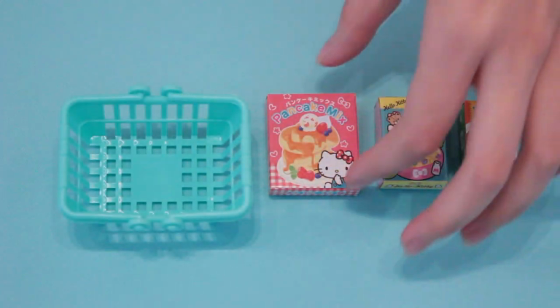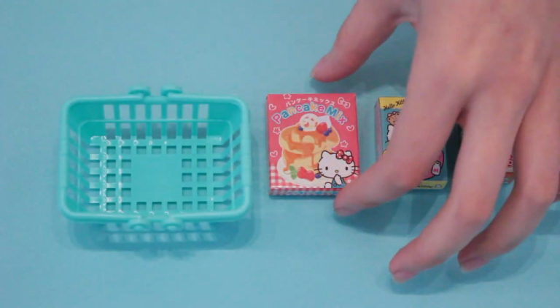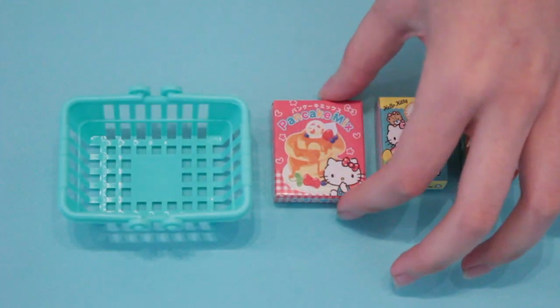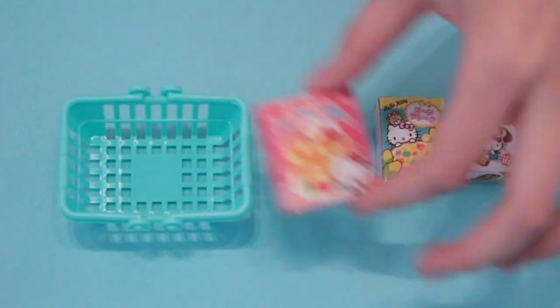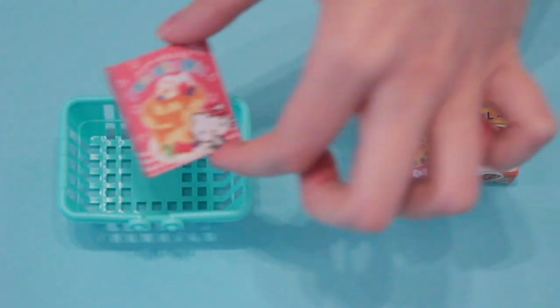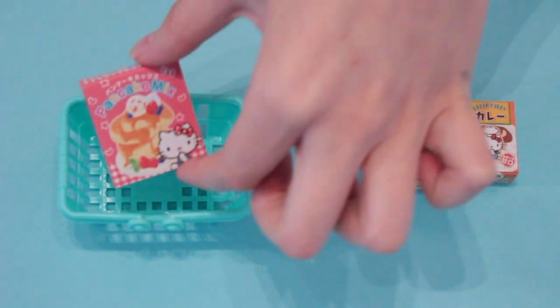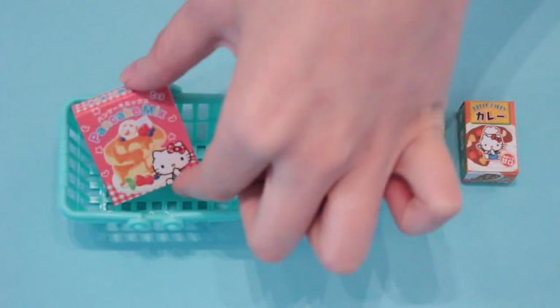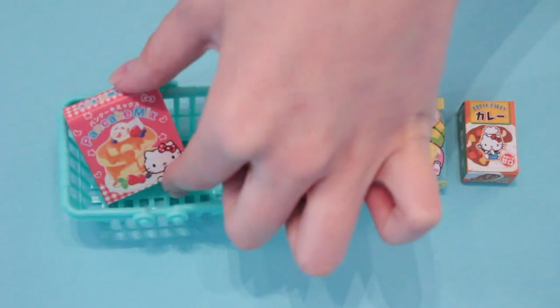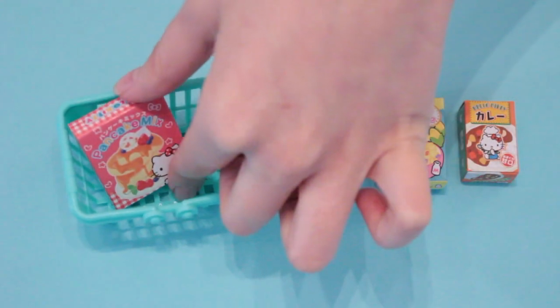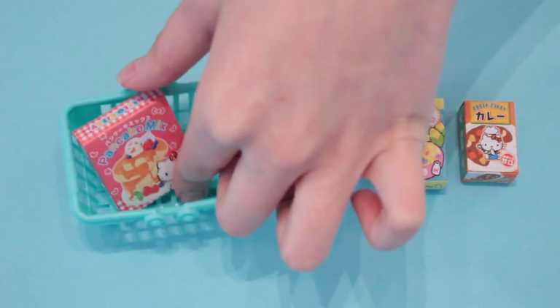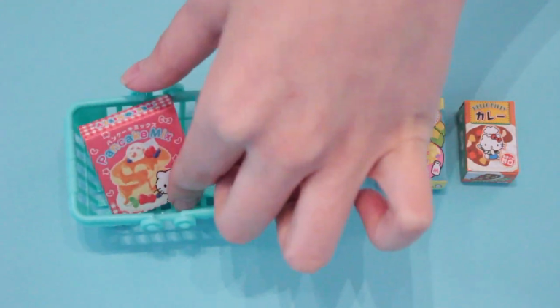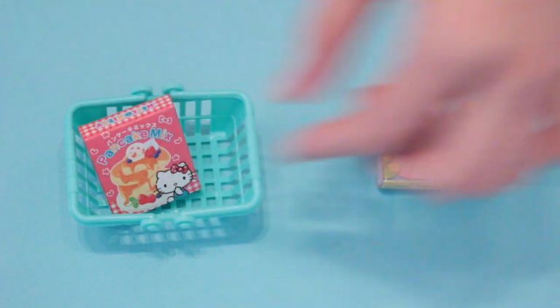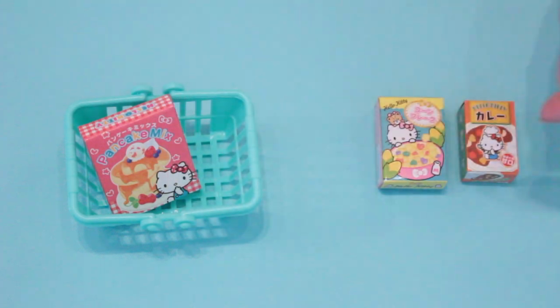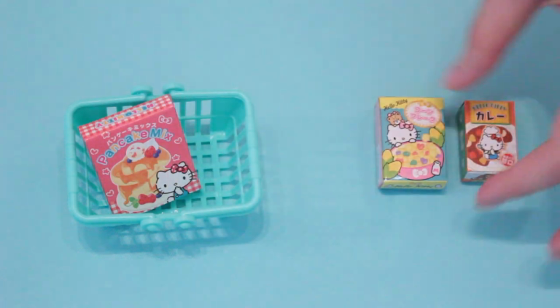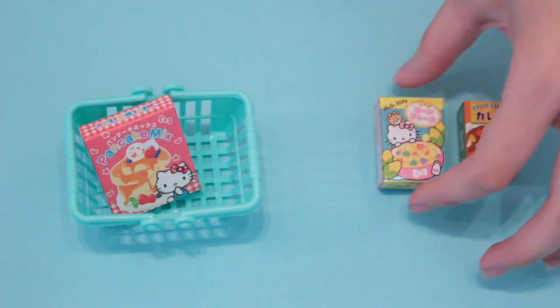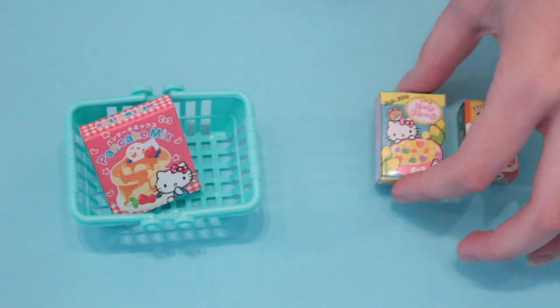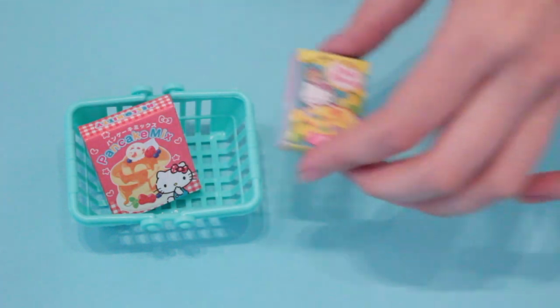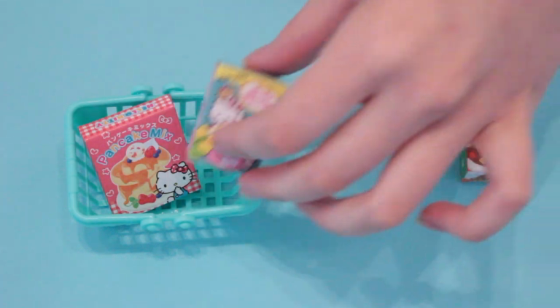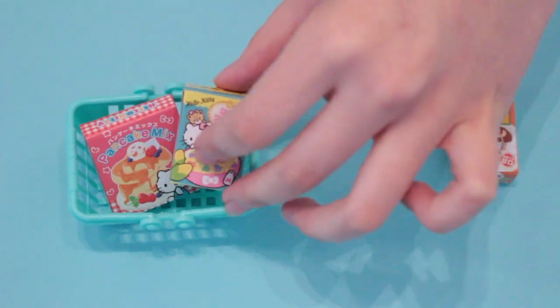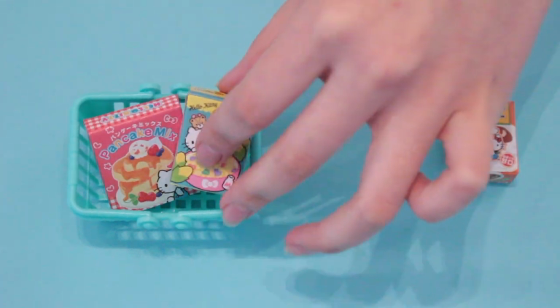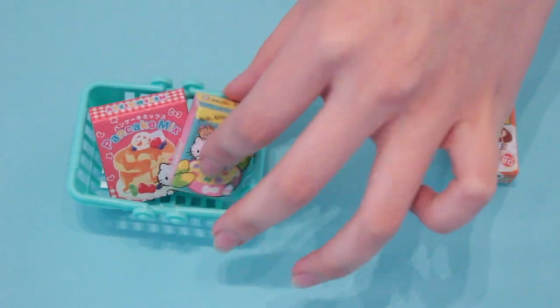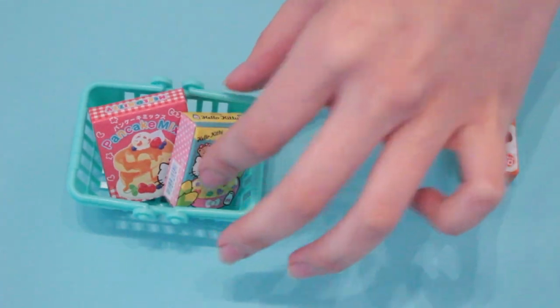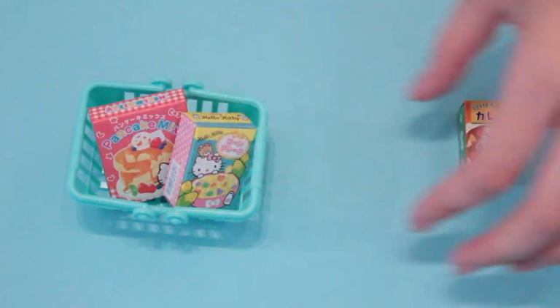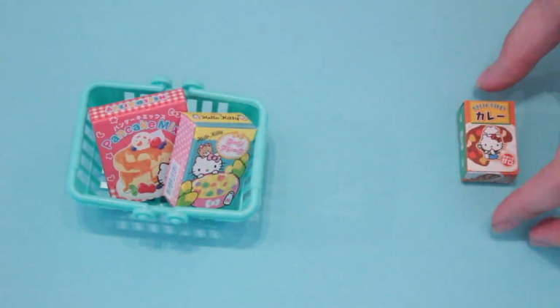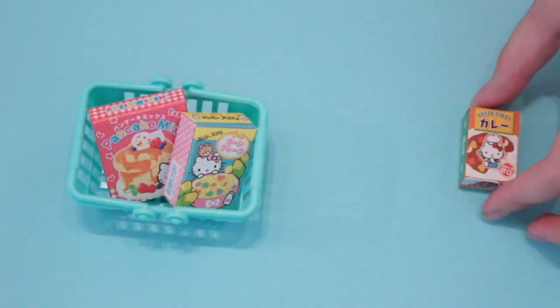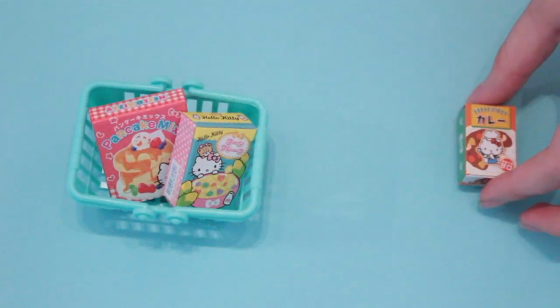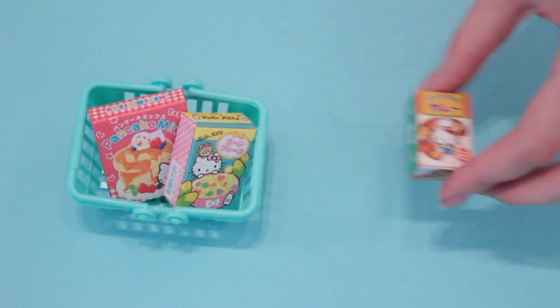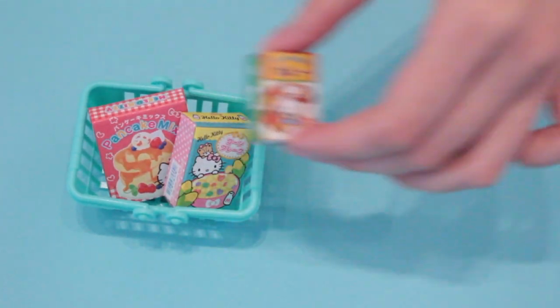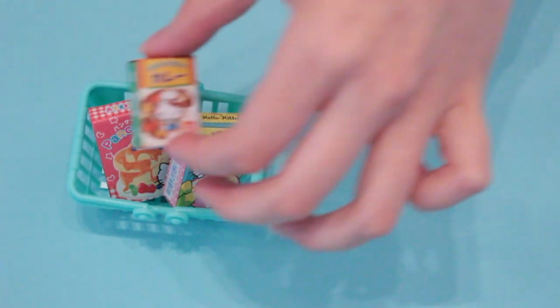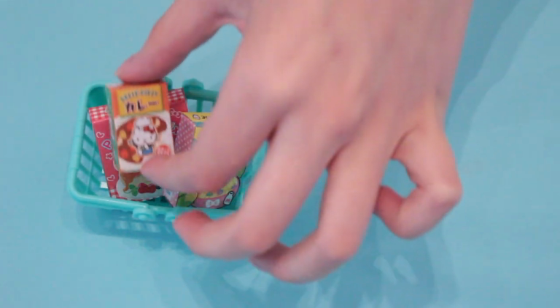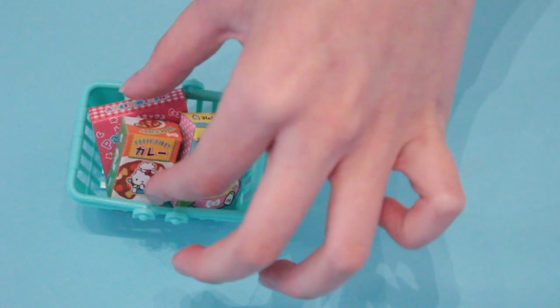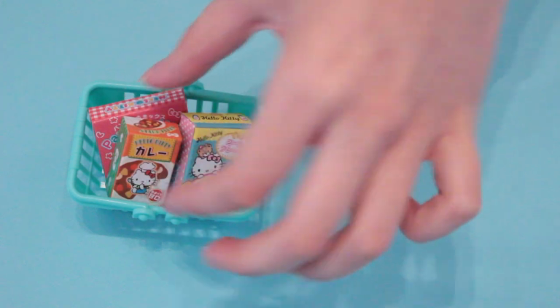These are all of the Hello Kitty box grocery store items, like this pancake mix, Hello Kitty cereal, and even Hello Kitty curry!